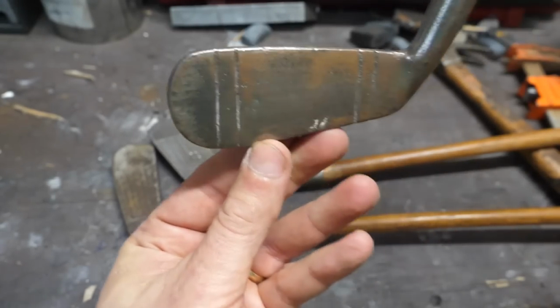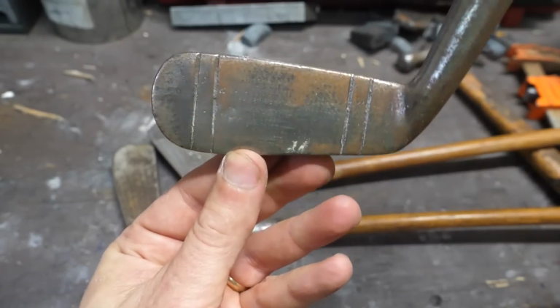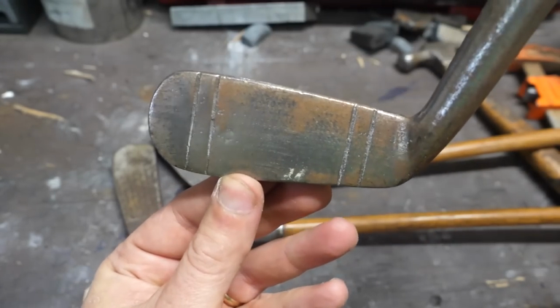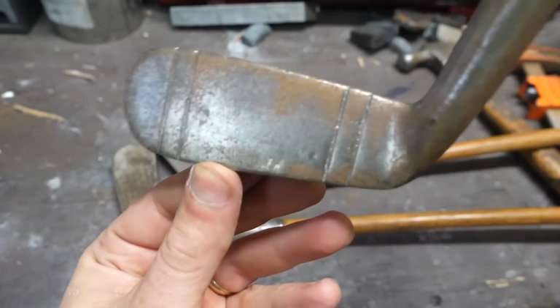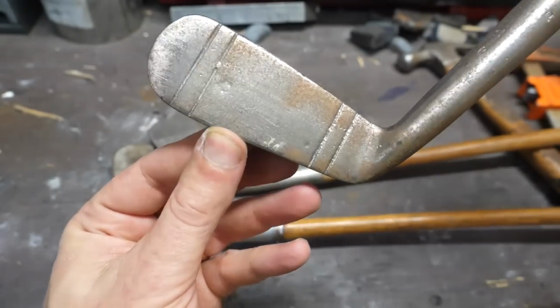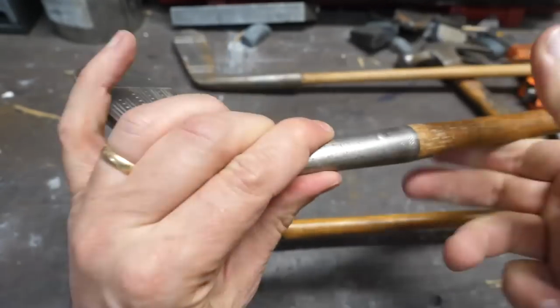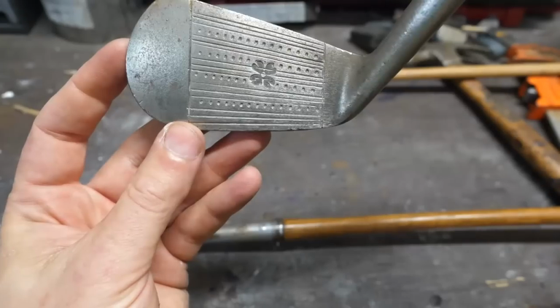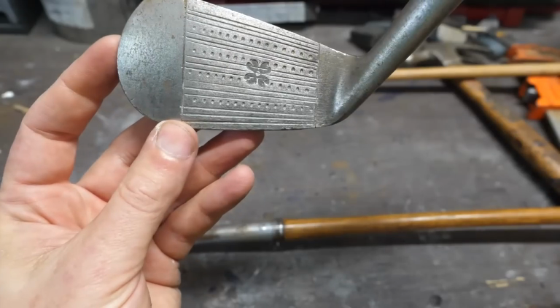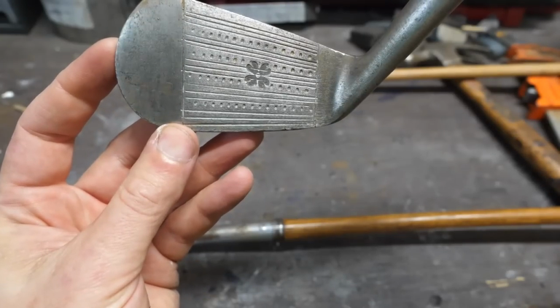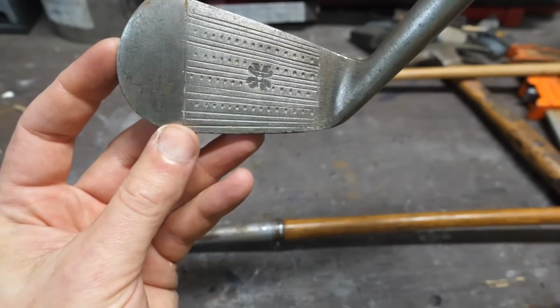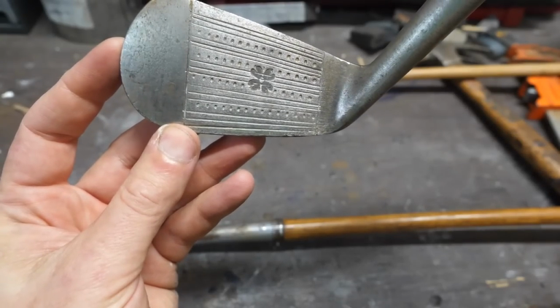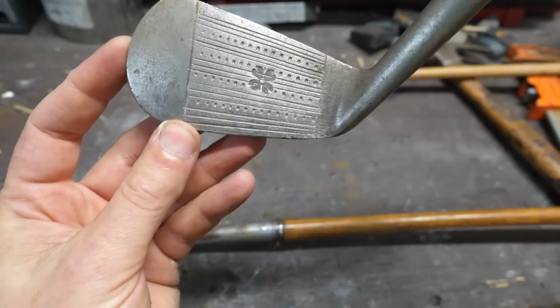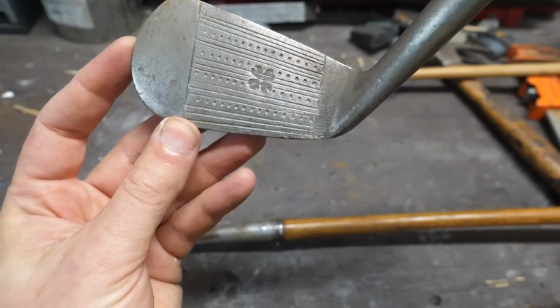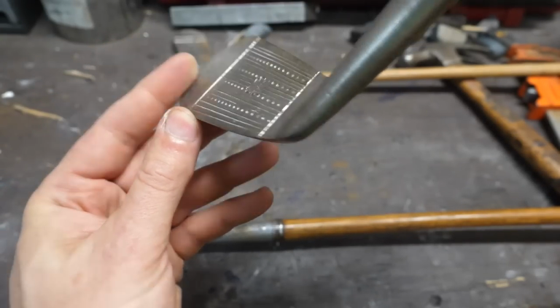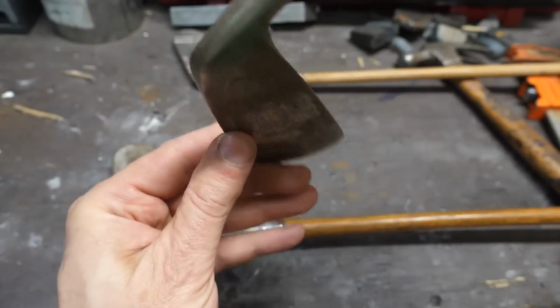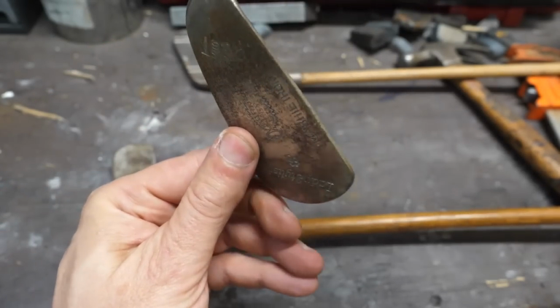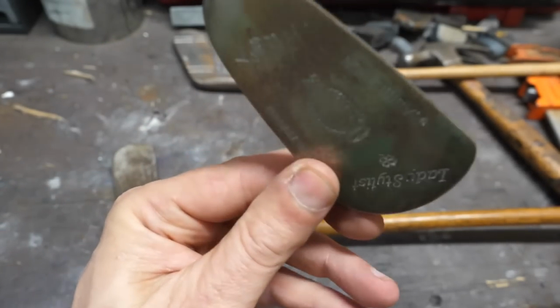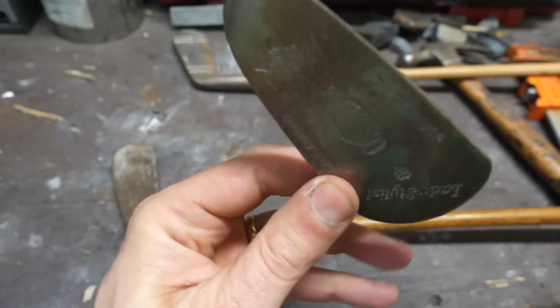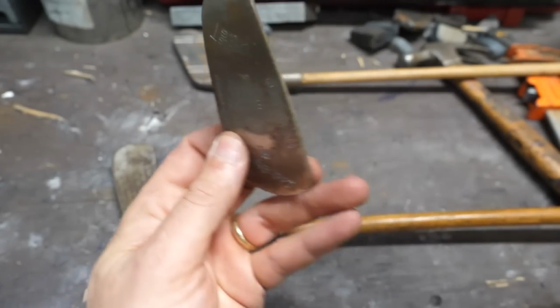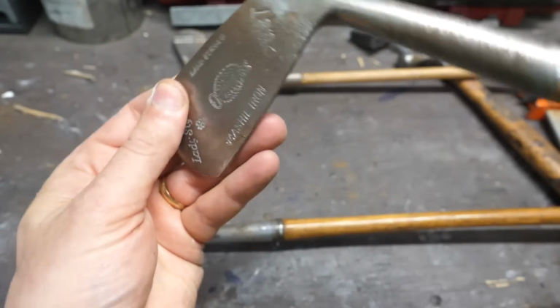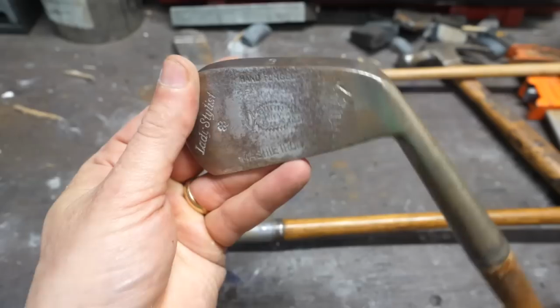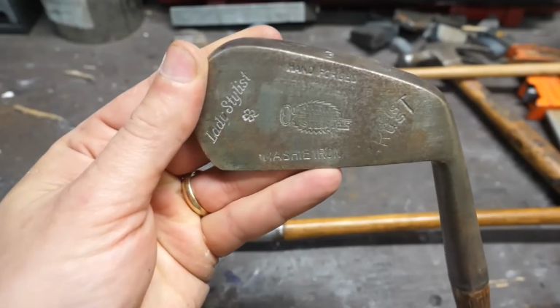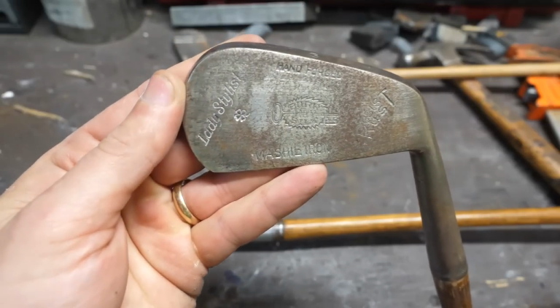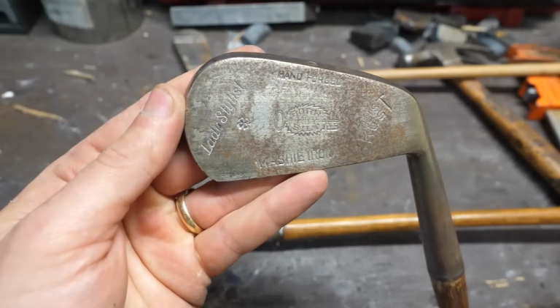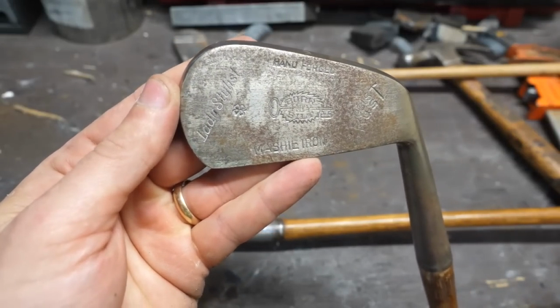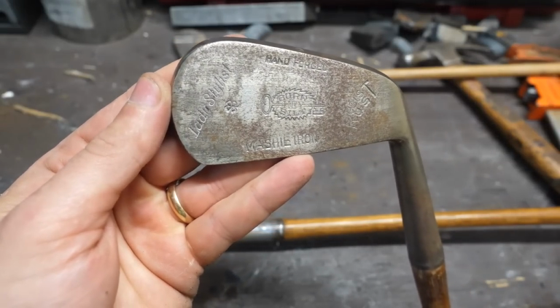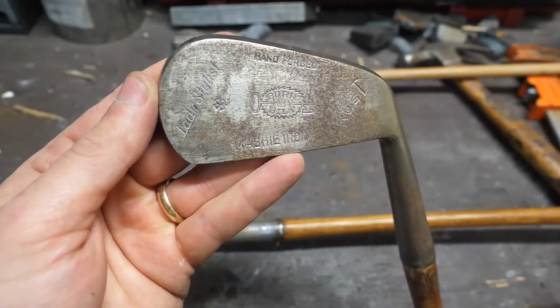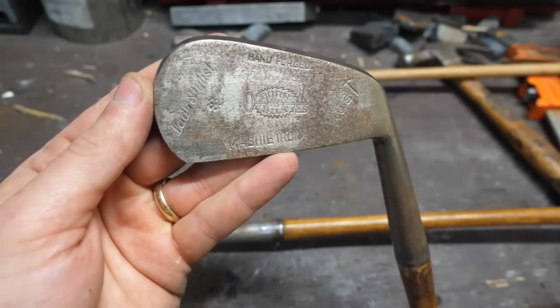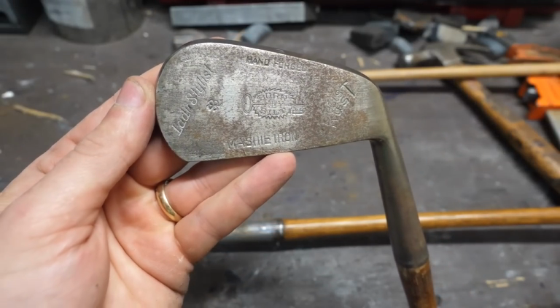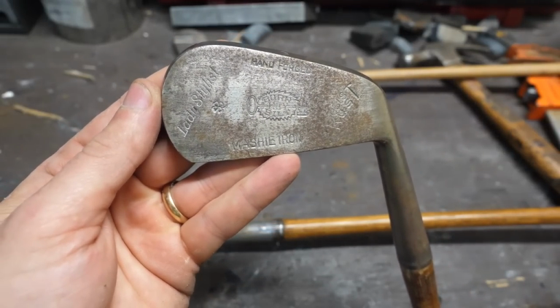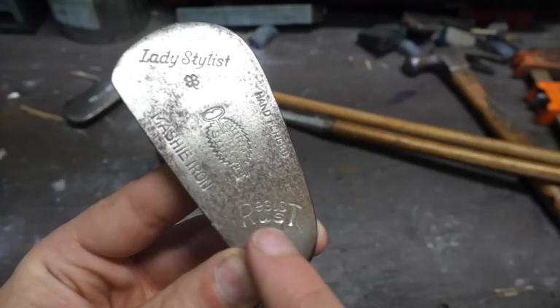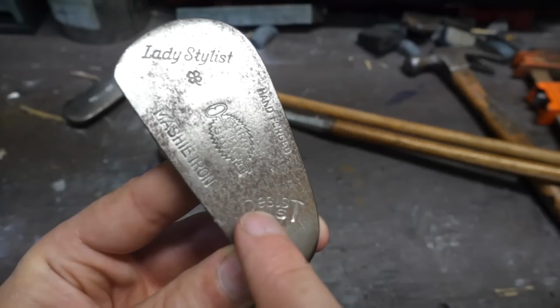The older the better, because I need the club heads to be made of simple carbon steel if I'm going to have any luck forging them. No stainless or high alloy metals allowed, and if we're very lucky, I might even be able to harden that steel.